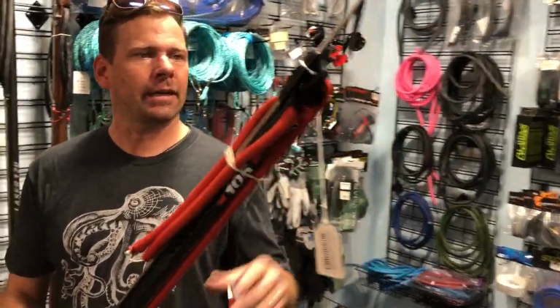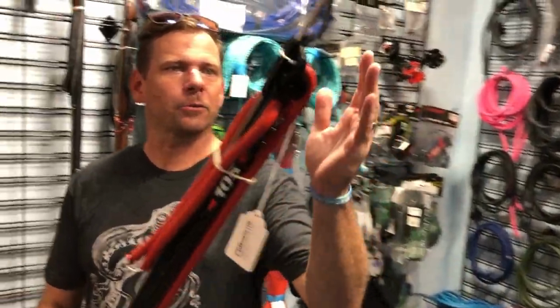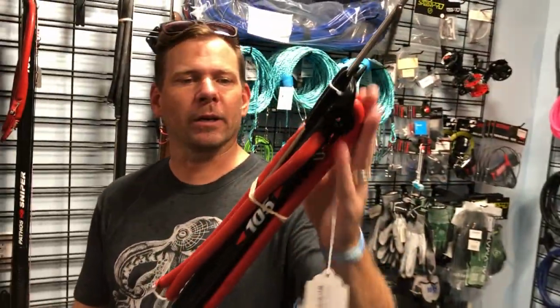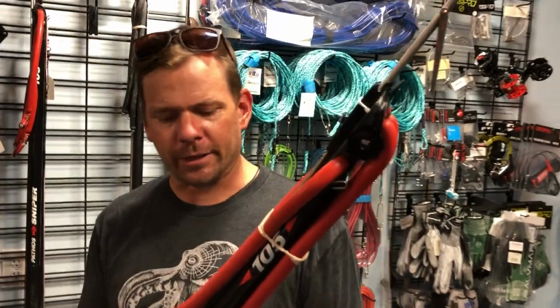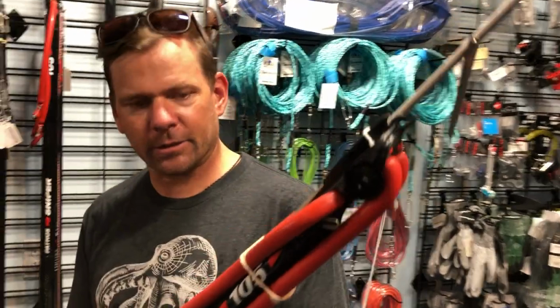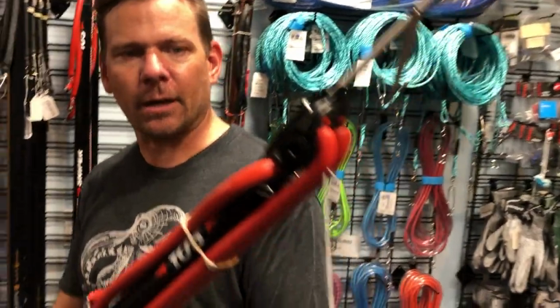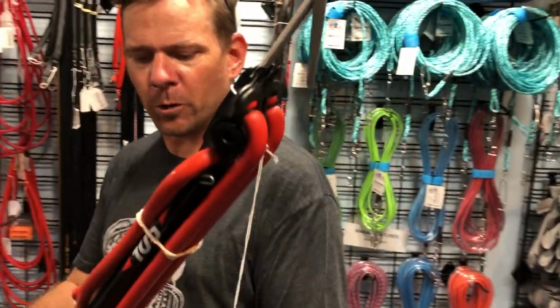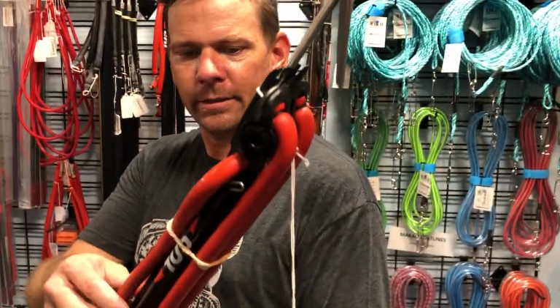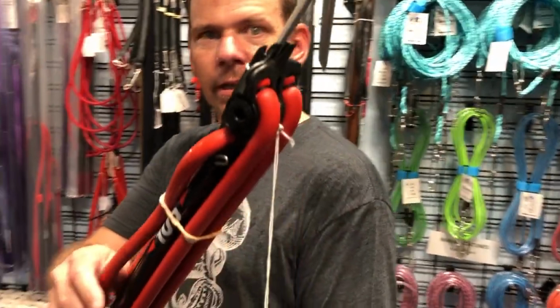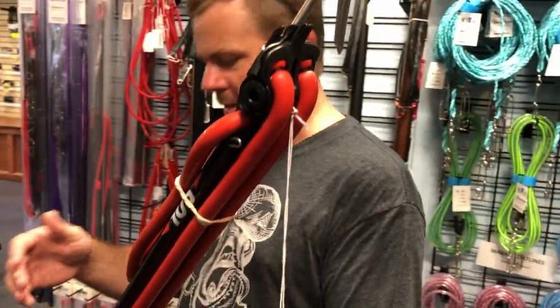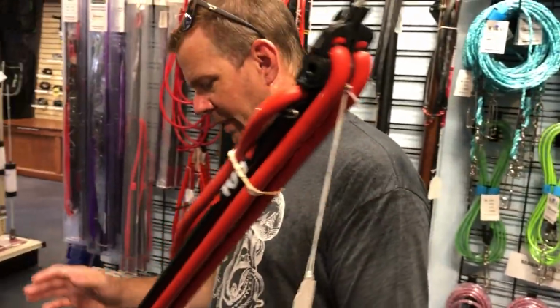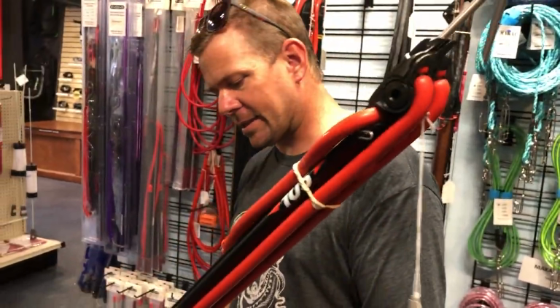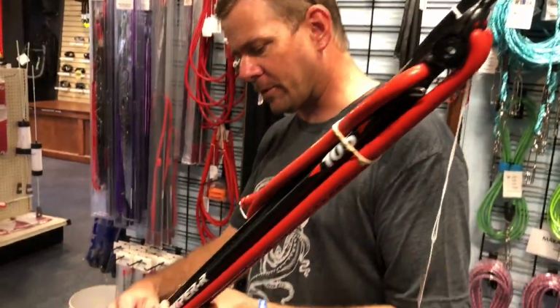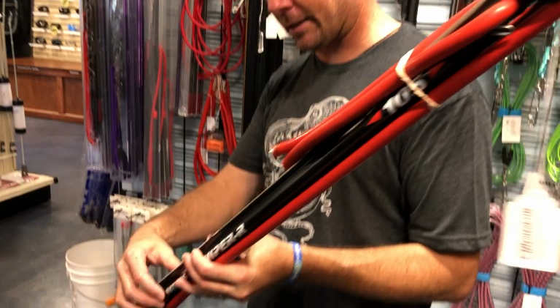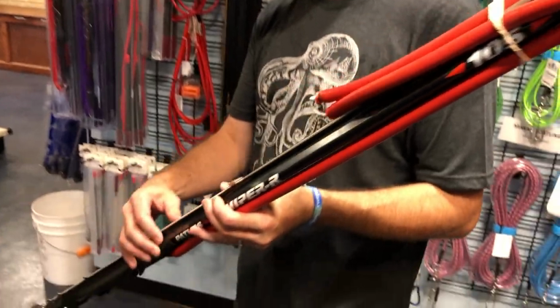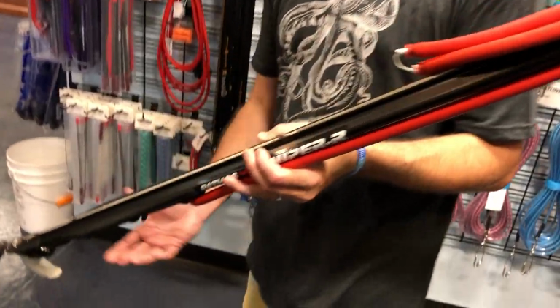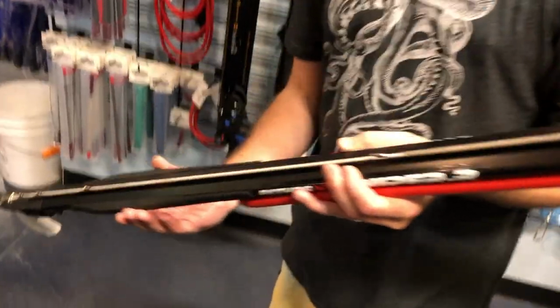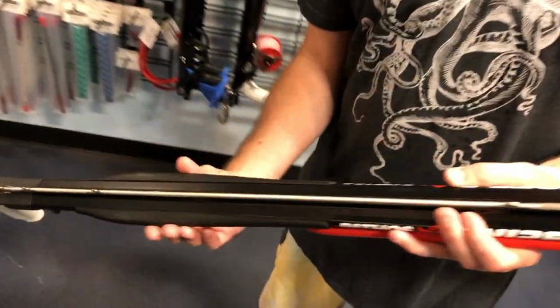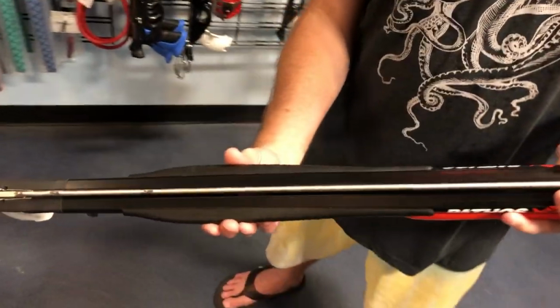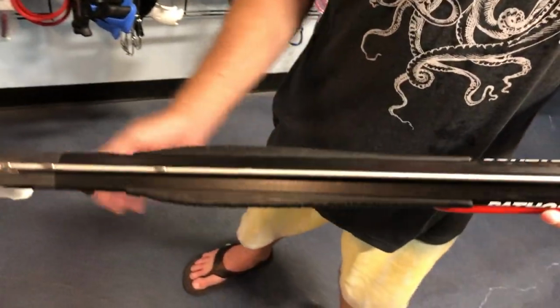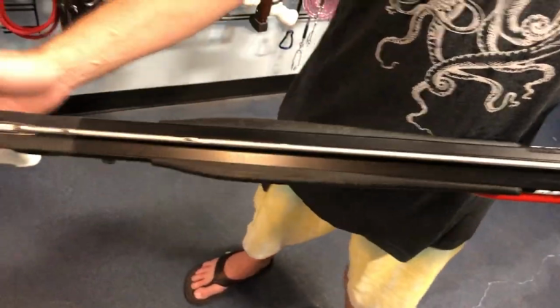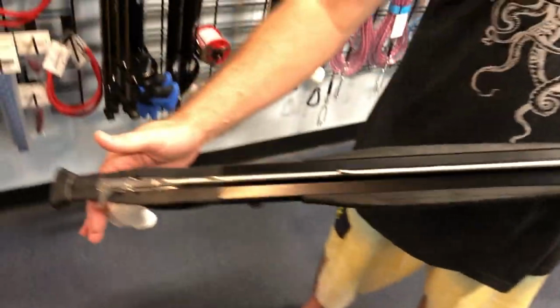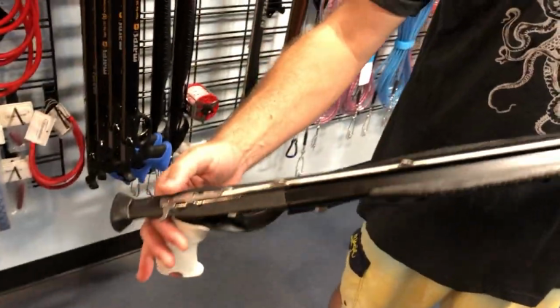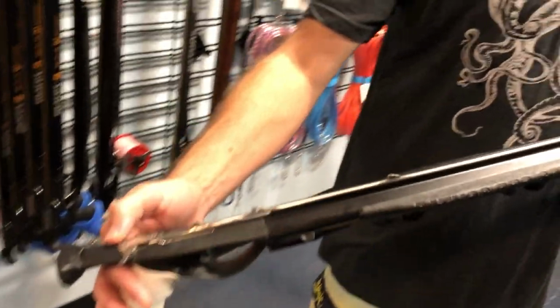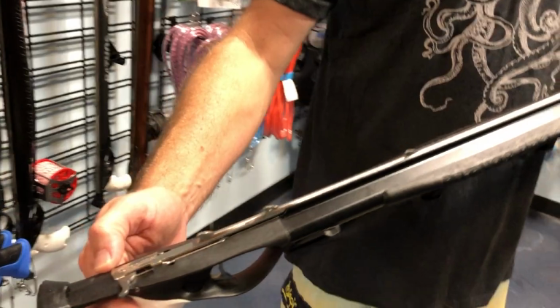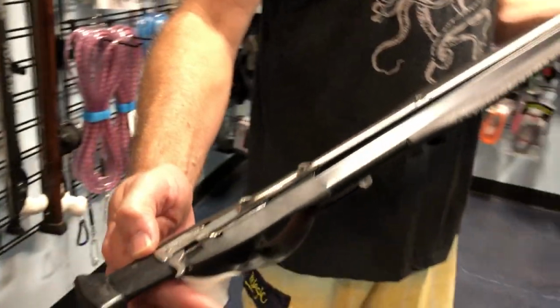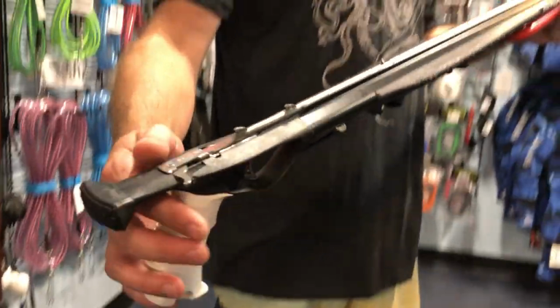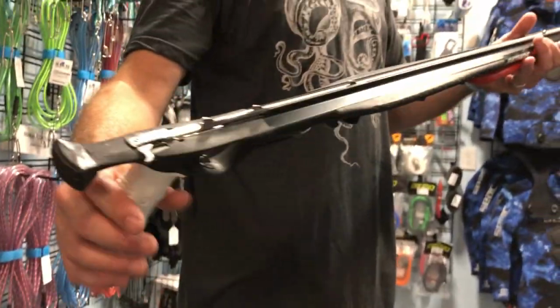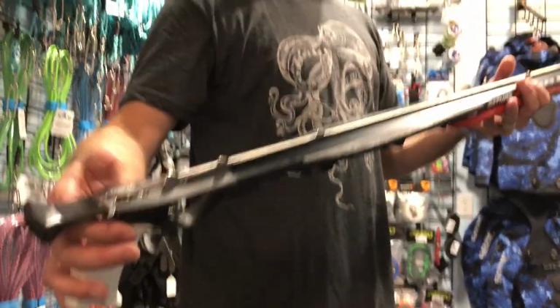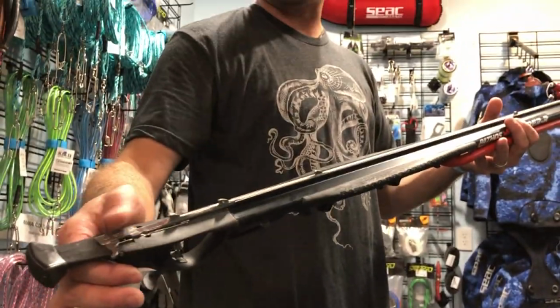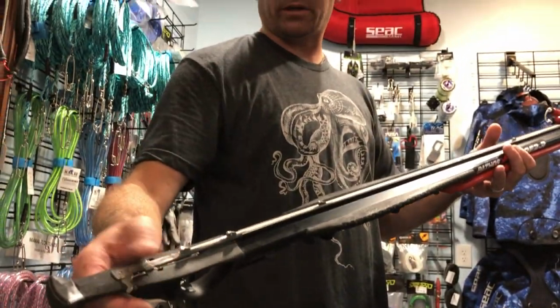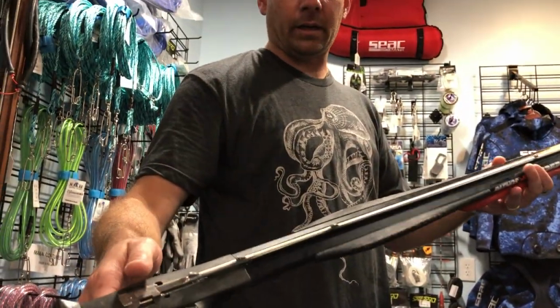It's got the roller muzzle on it — just got them in this morning. This gun is basically the Sniper, so it's got that cuttlefish design. It's got the ballast on there.